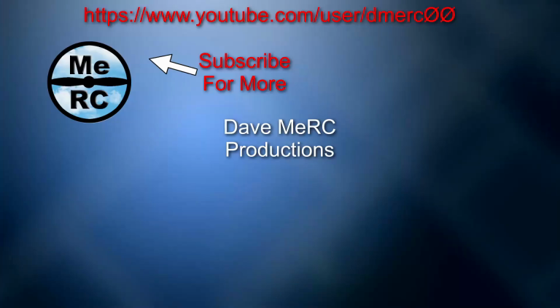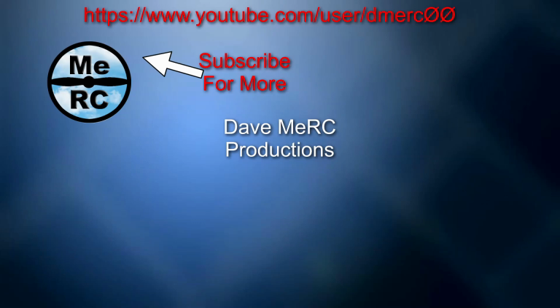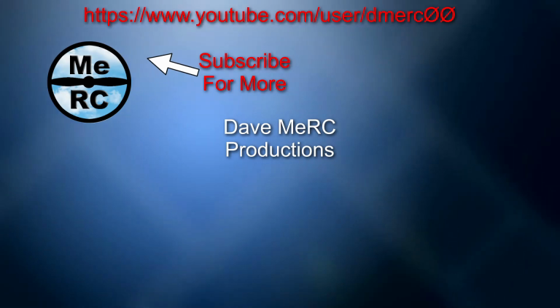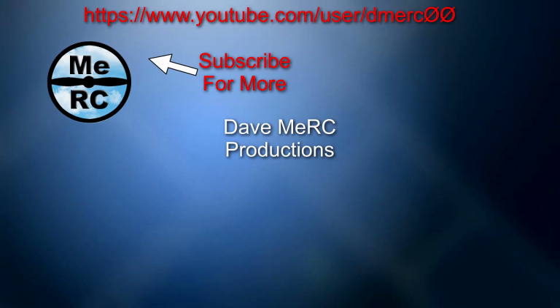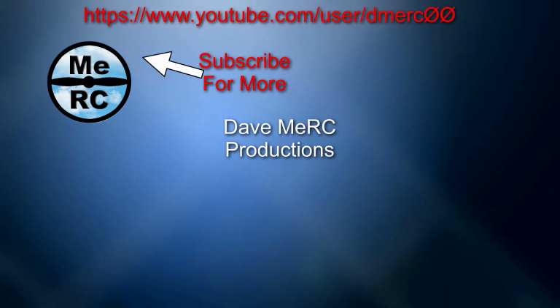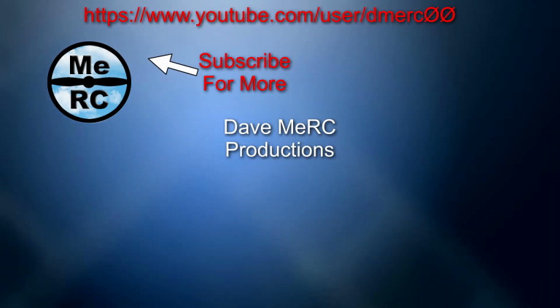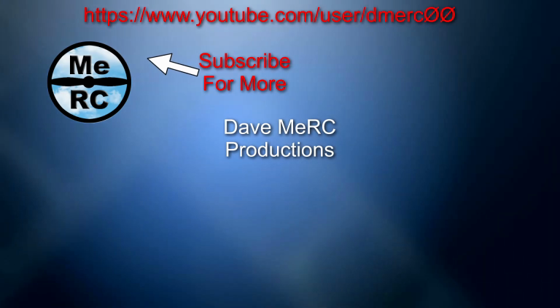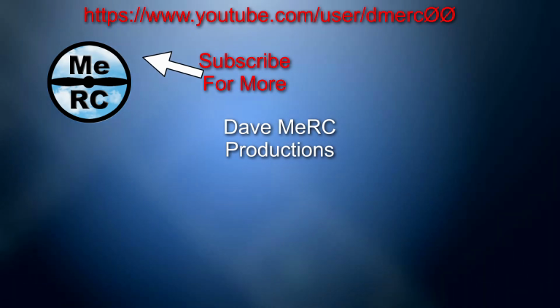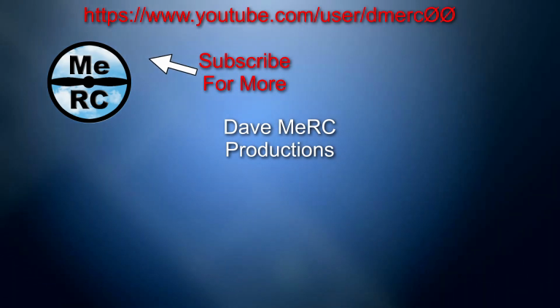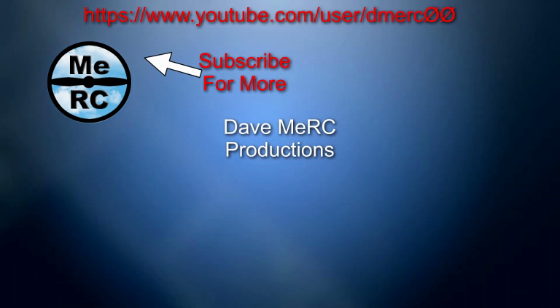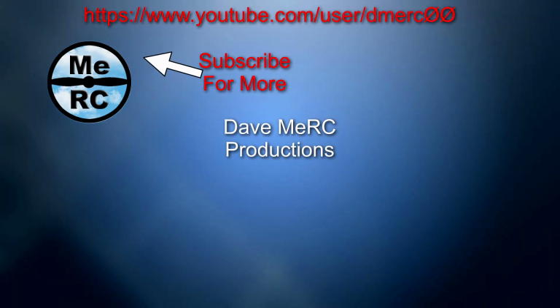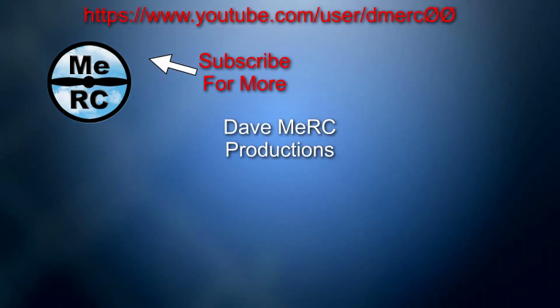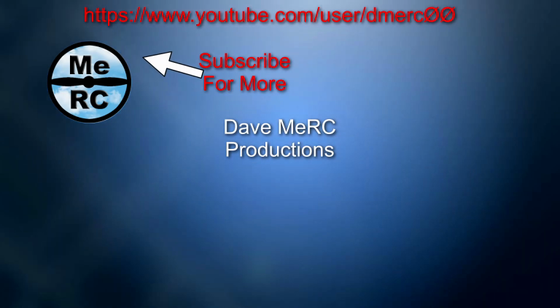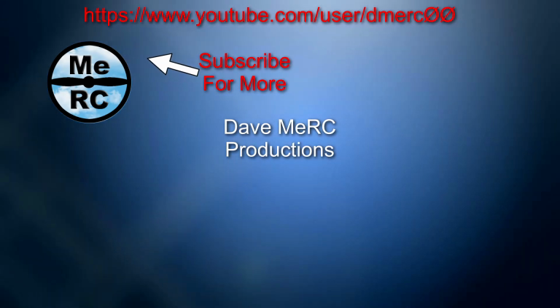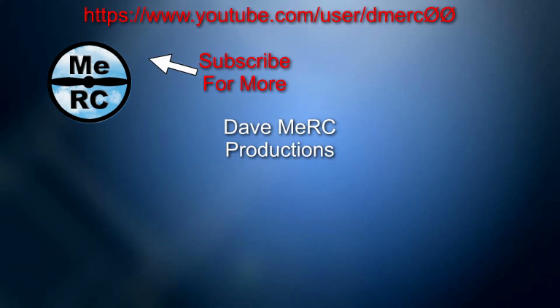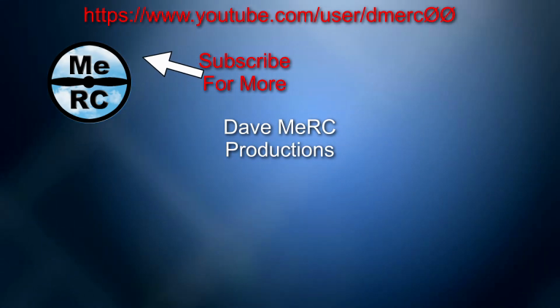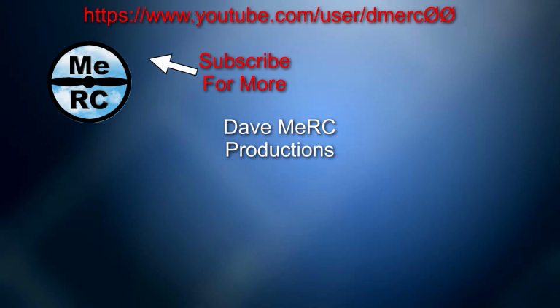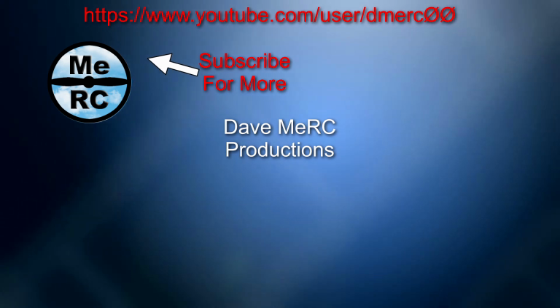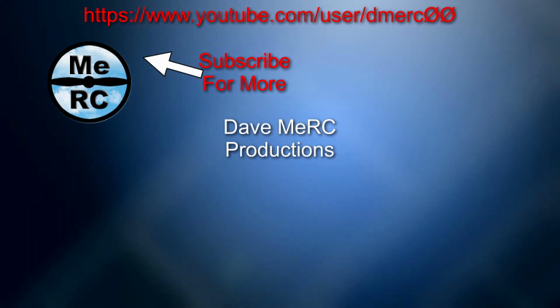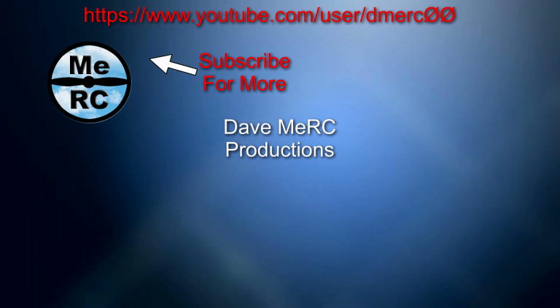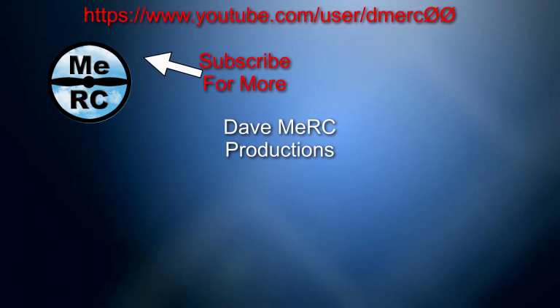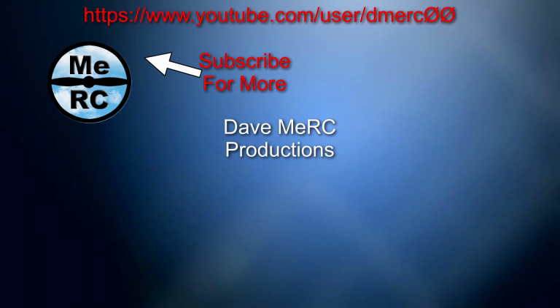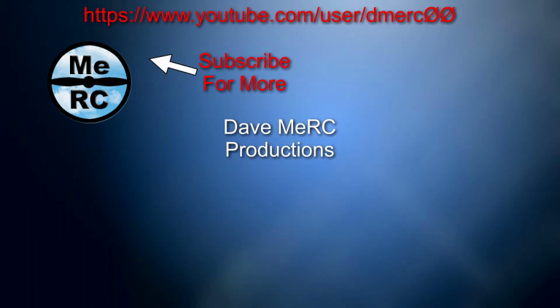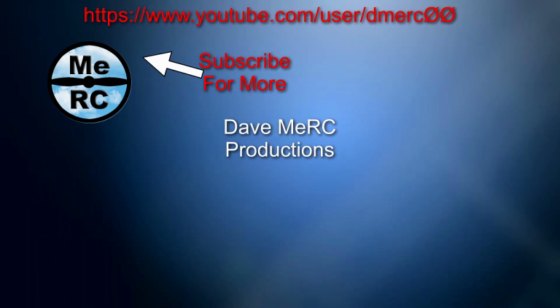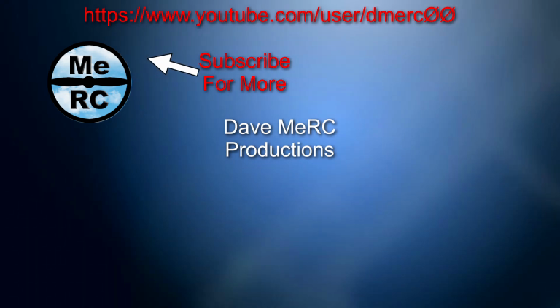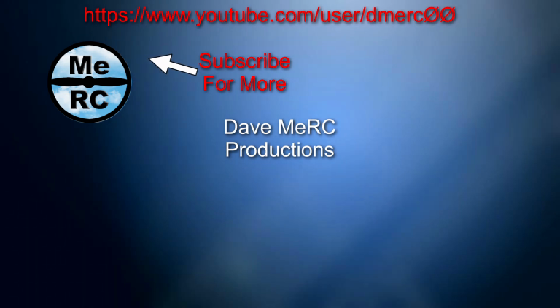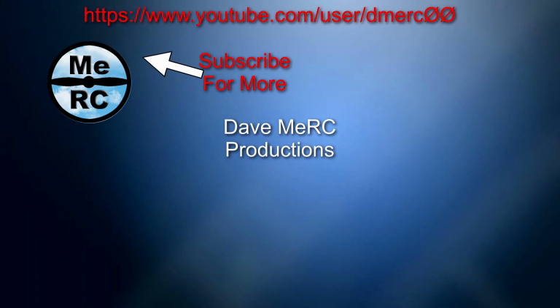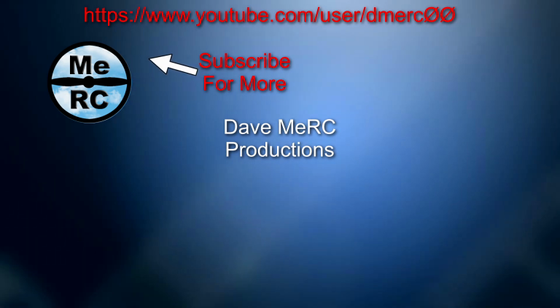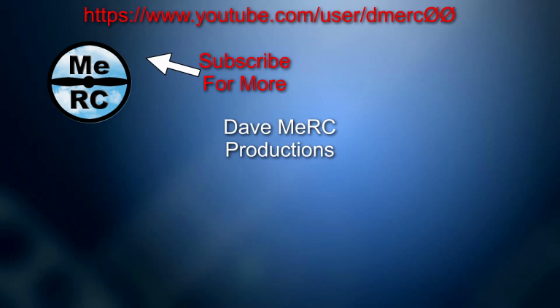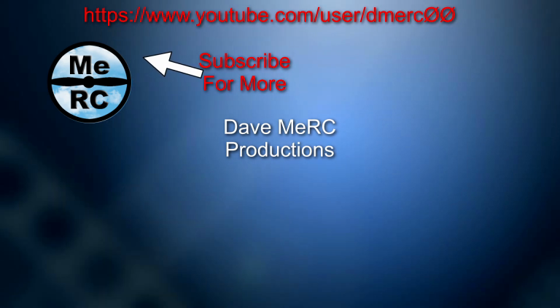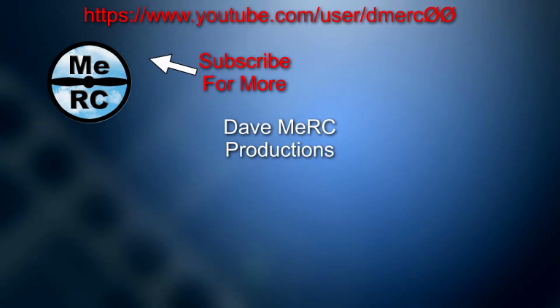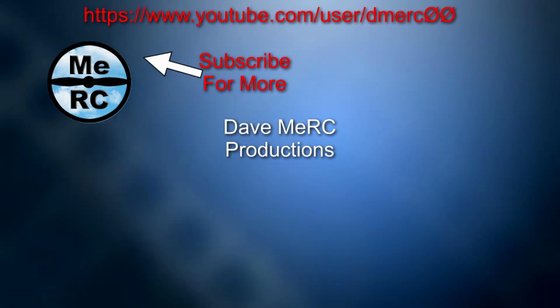So if you have any ideas, suggestions, or comments, please leave them under the video. I would appreciate it if you would subscribe if you're not already subscribed. This is Dave, signing out.